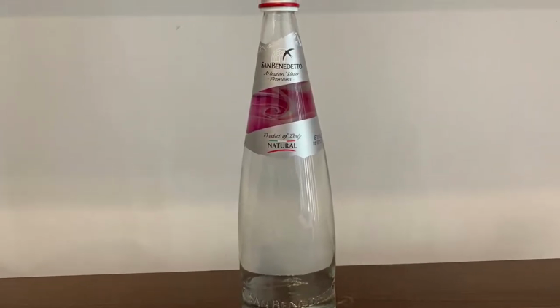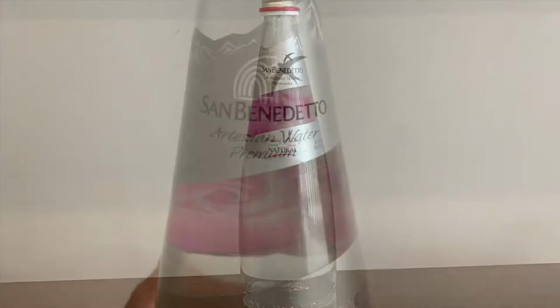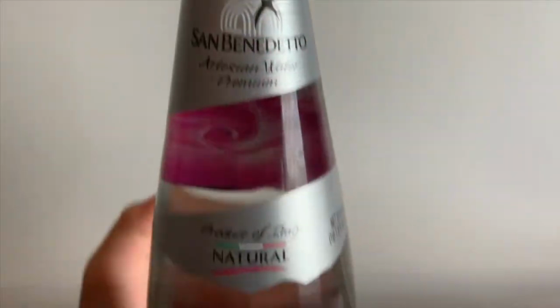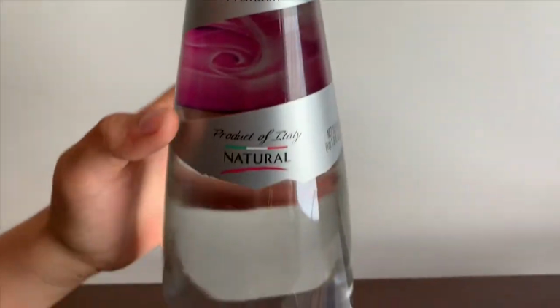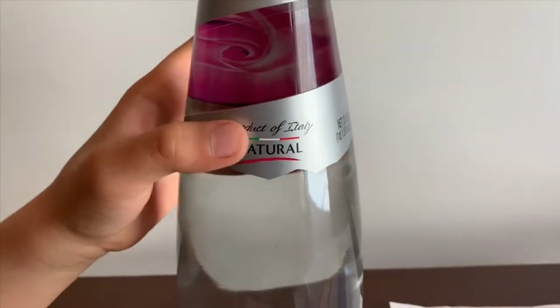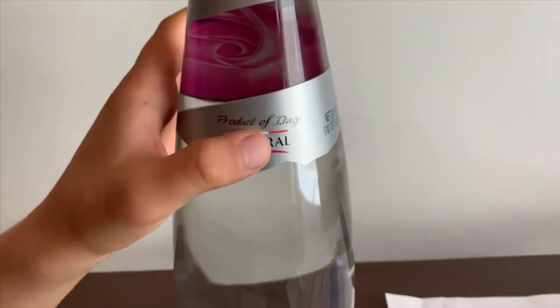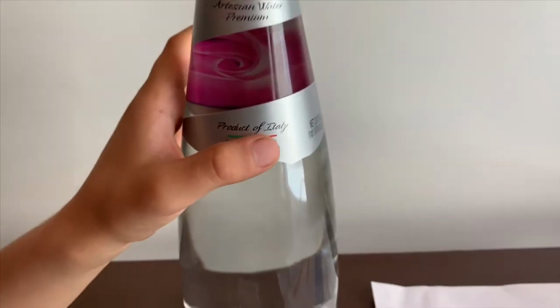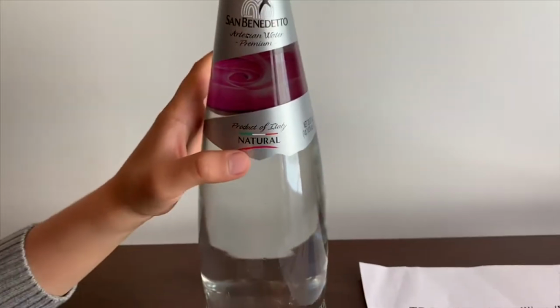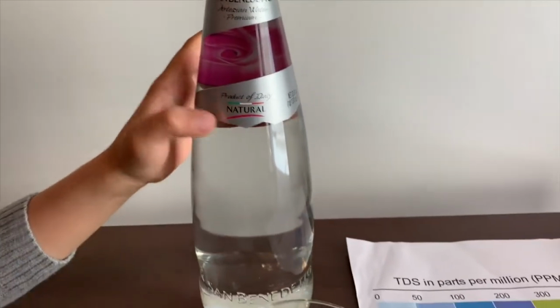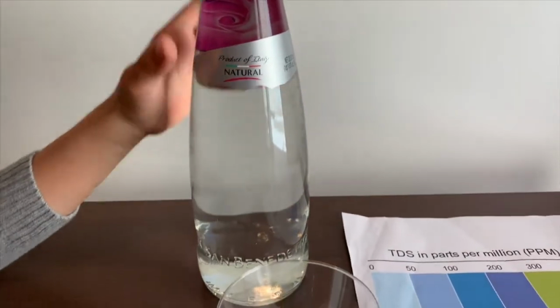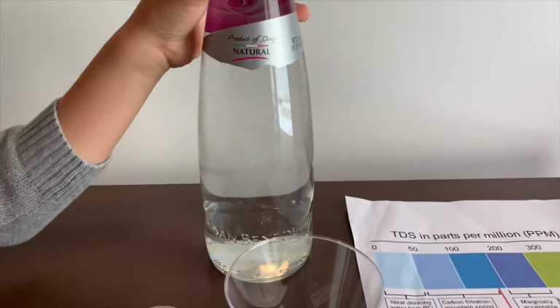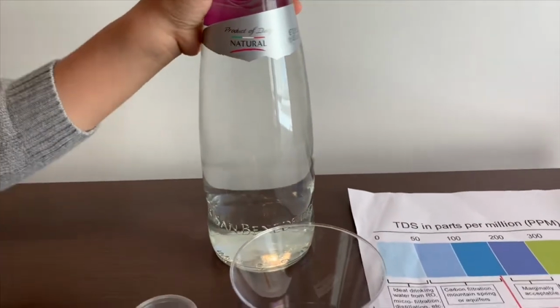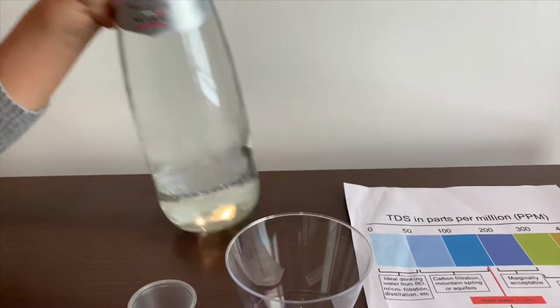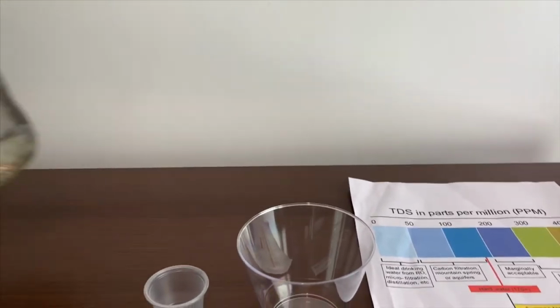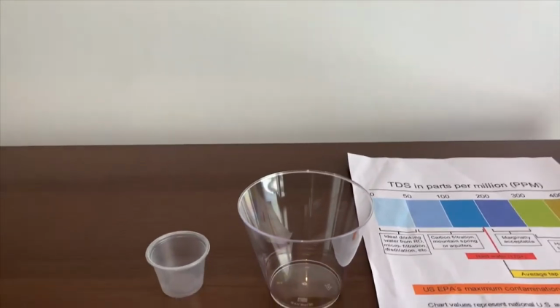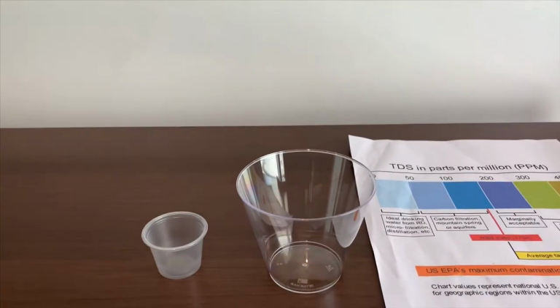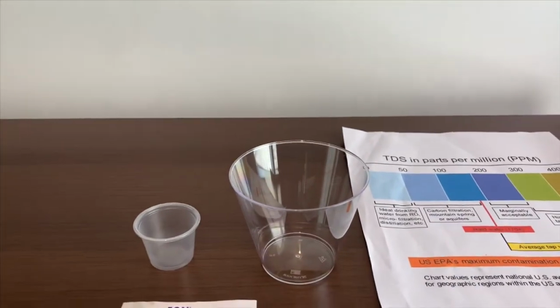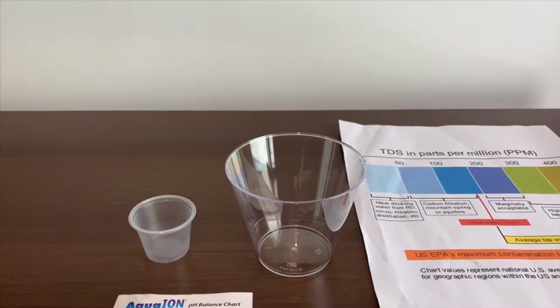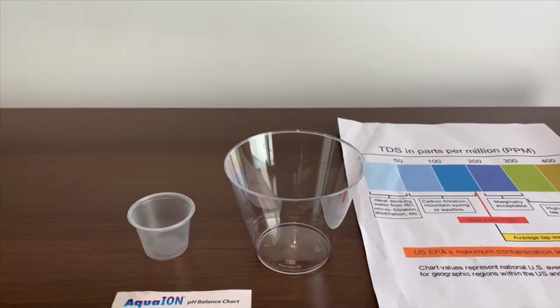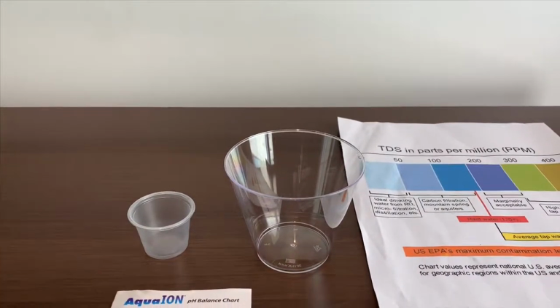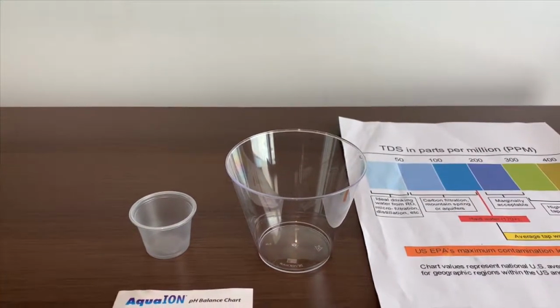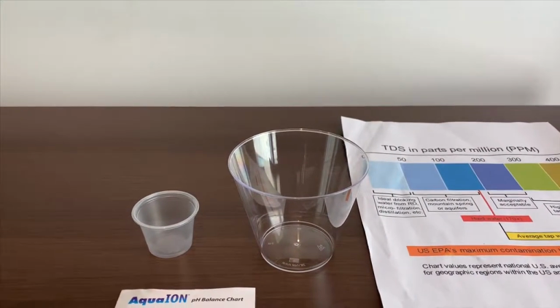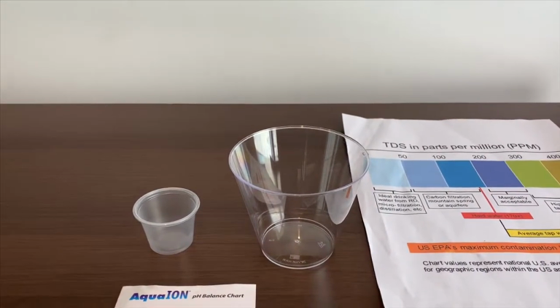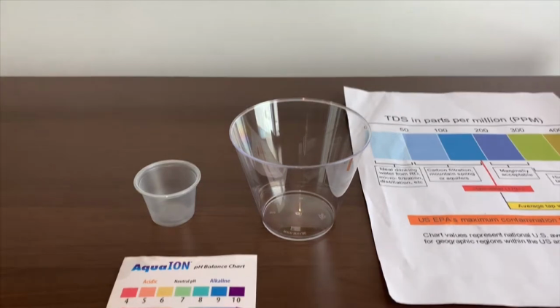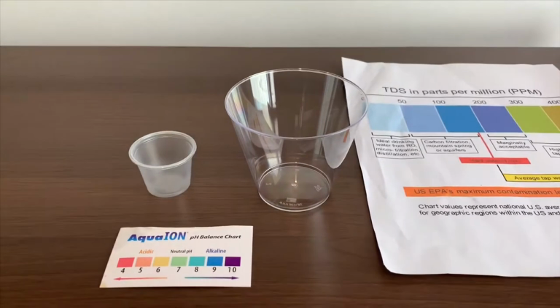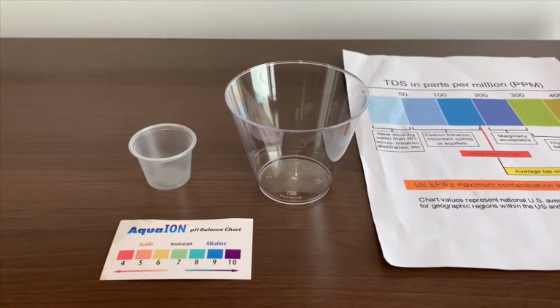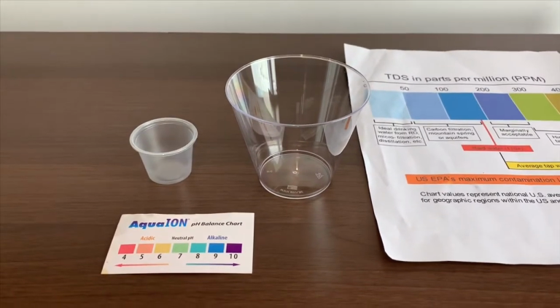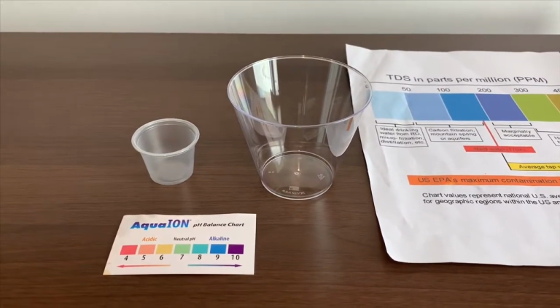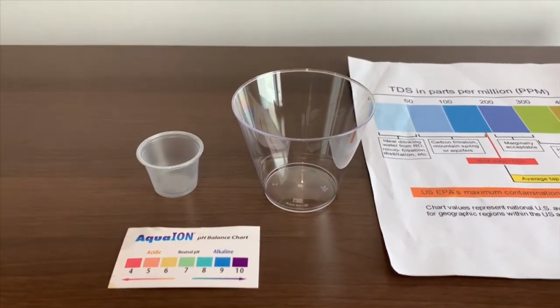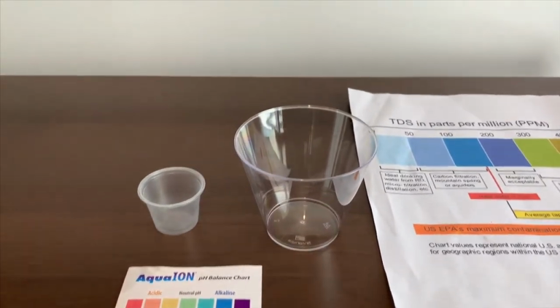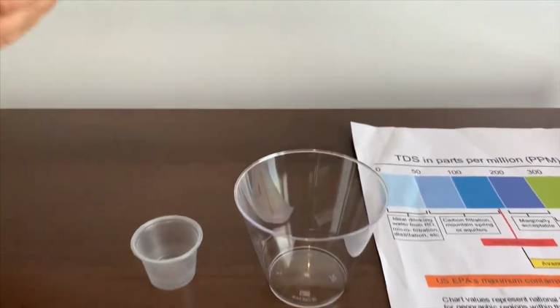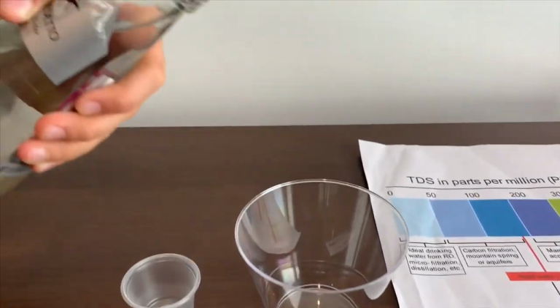Water. It's sourced from Italy and it costs $1.99. Let's test the pH and TDS. Let's pour some water in.